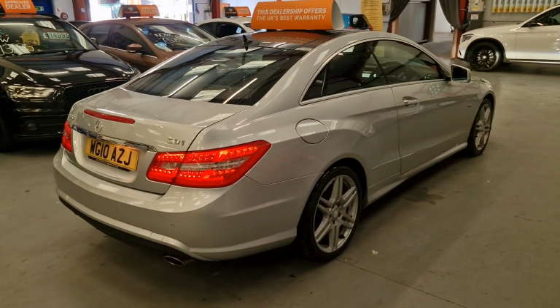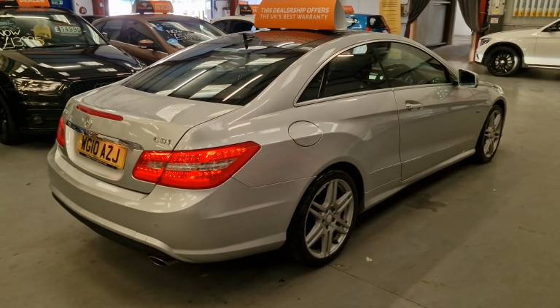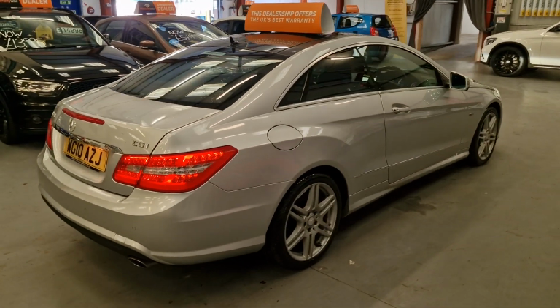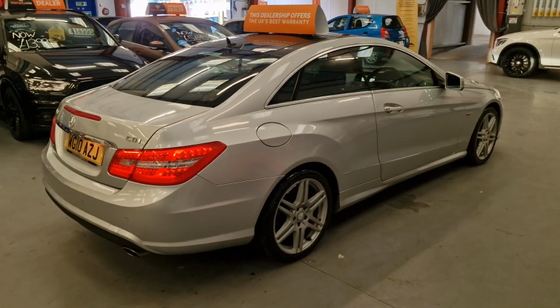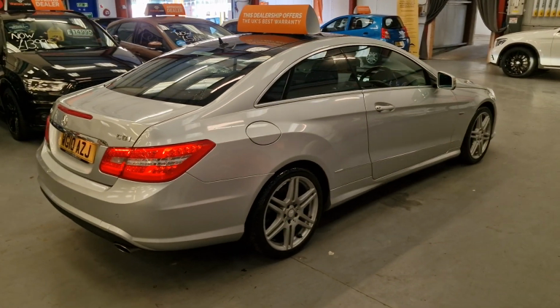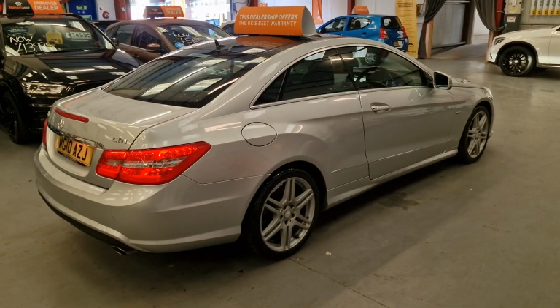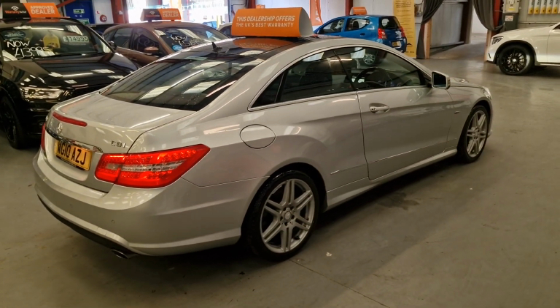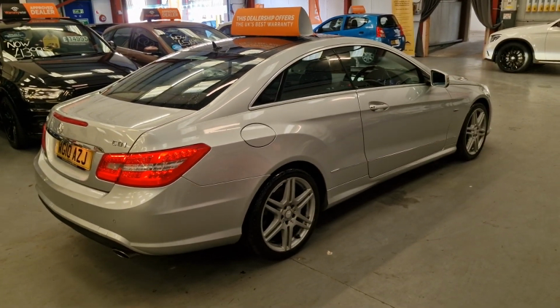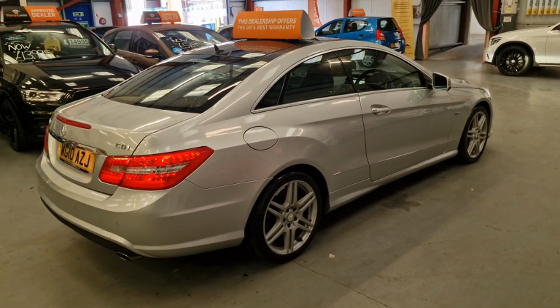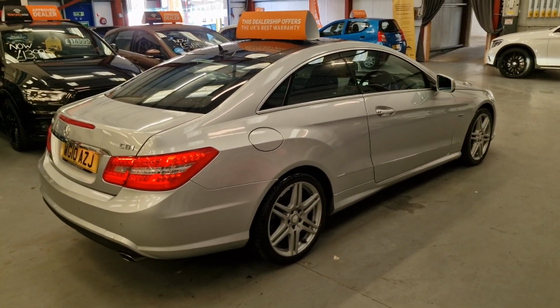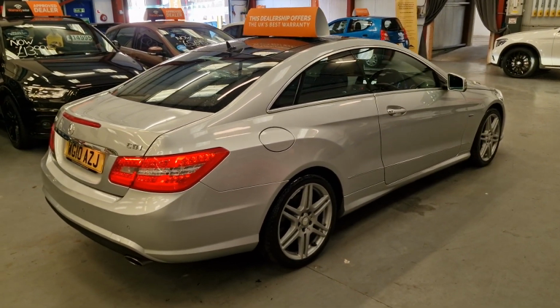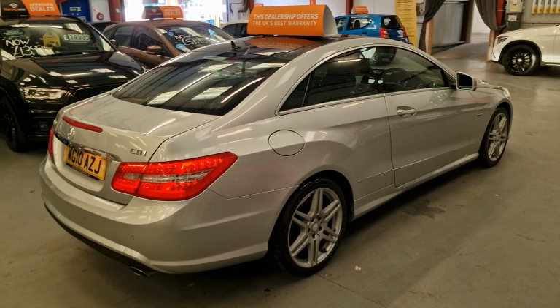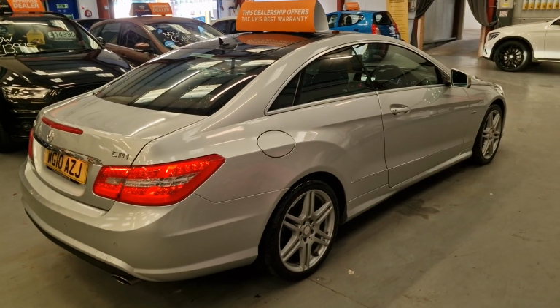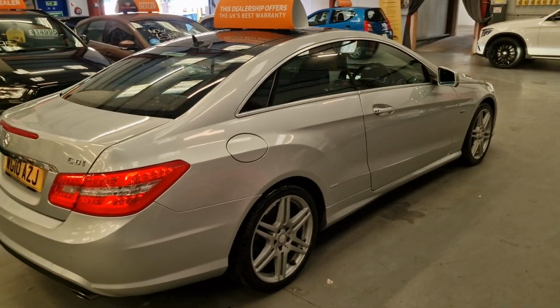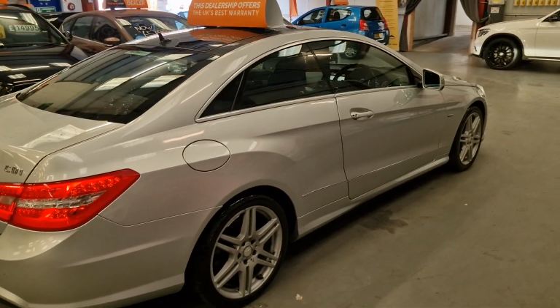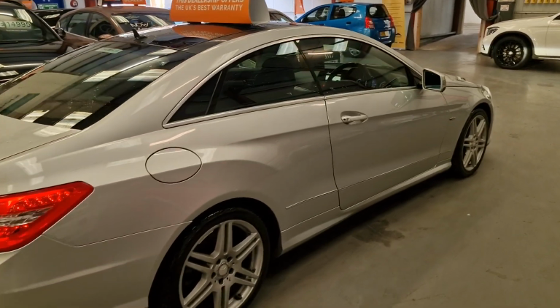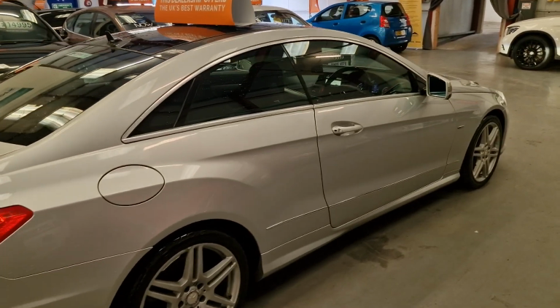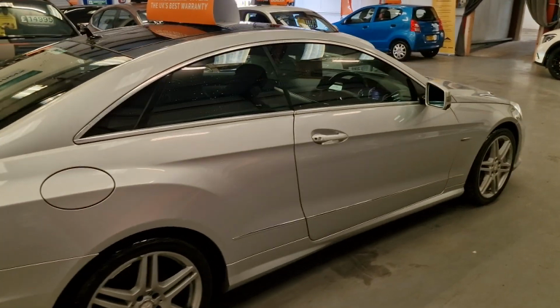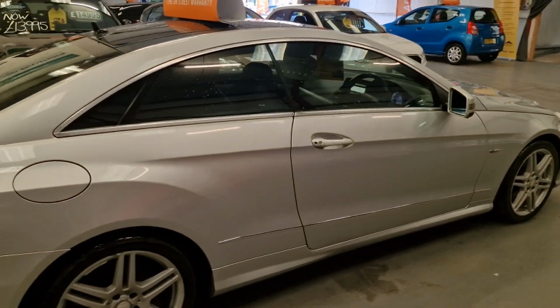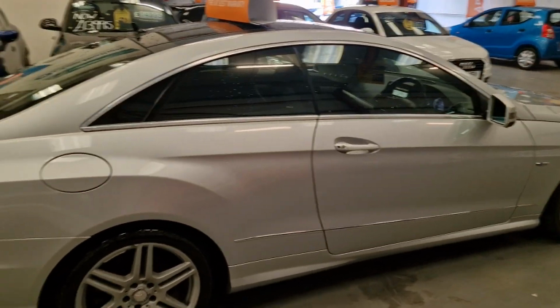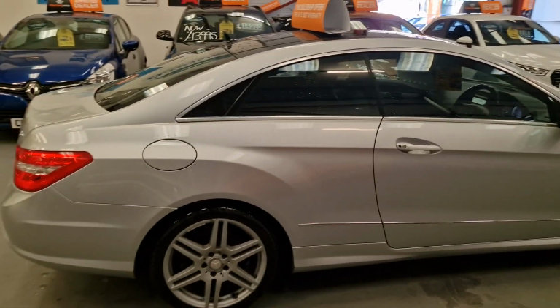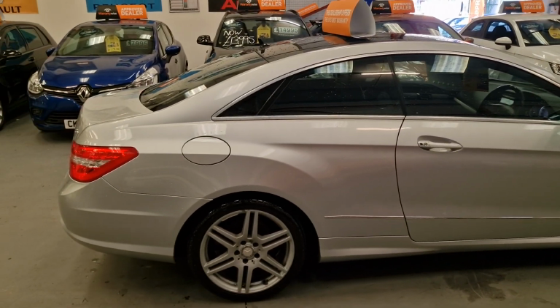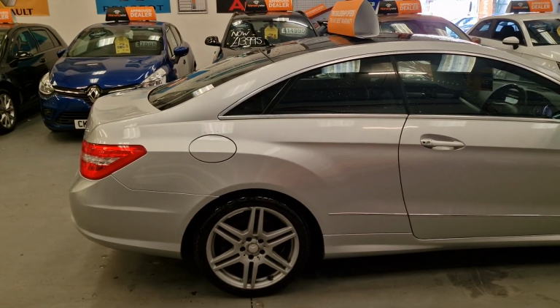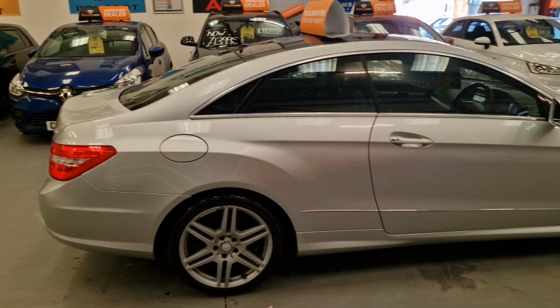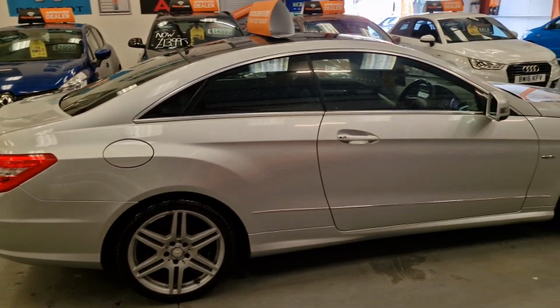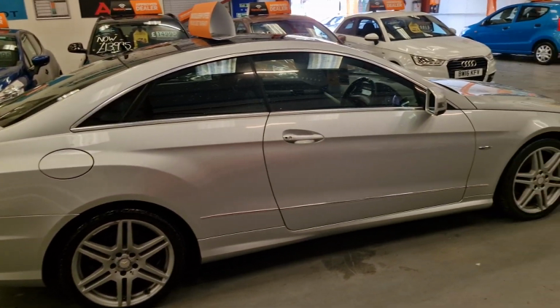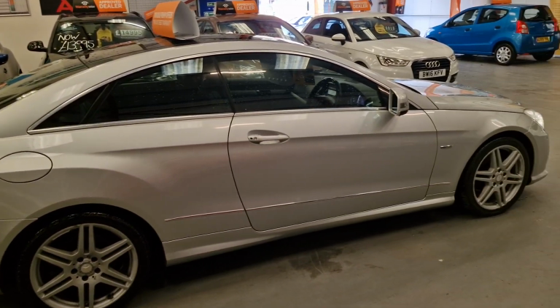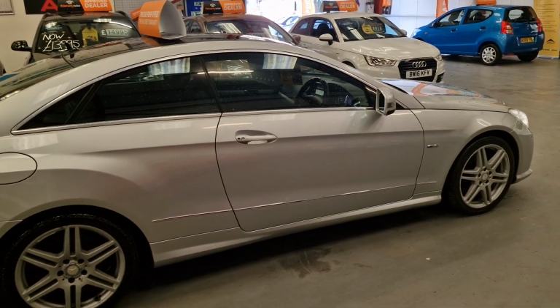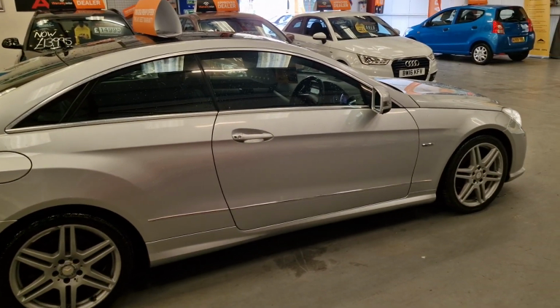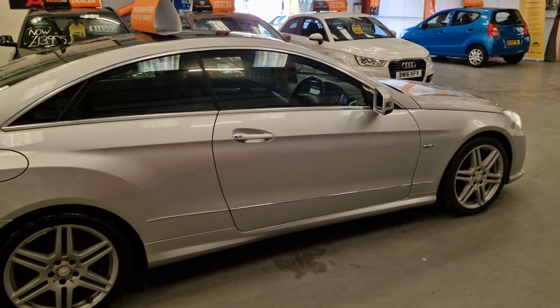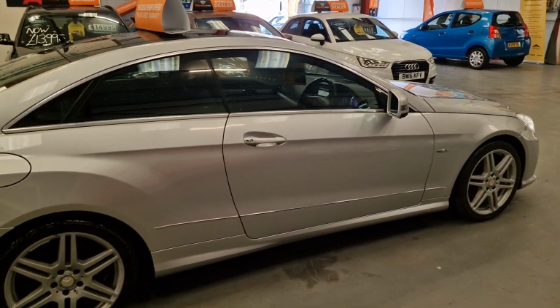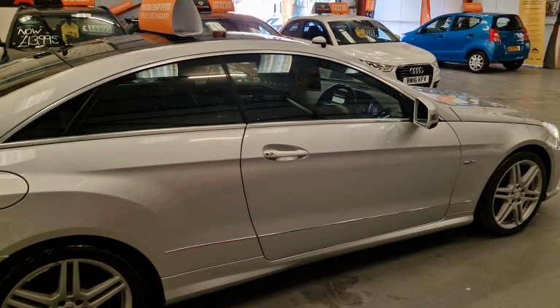The last five years, it's only gone to a Mercedes specialist down in Bridgend for the upkeep and maintenance of the vehicle. Like I said, it's been in the family for five years, so we know this car very, very well.